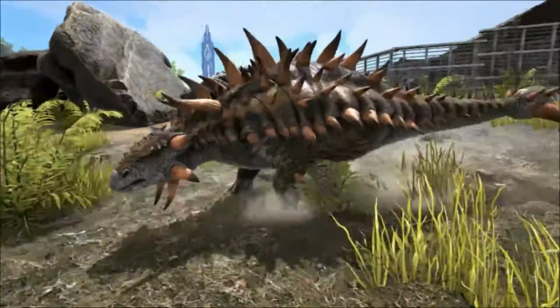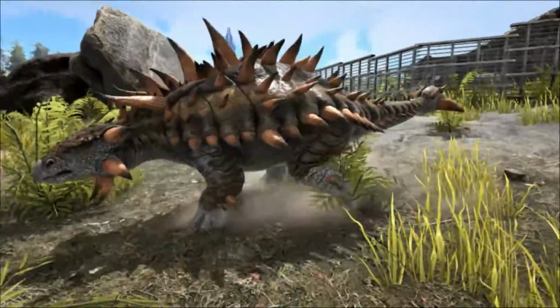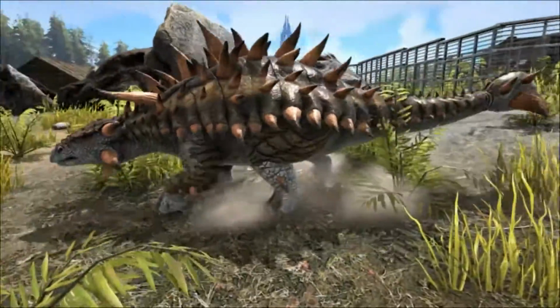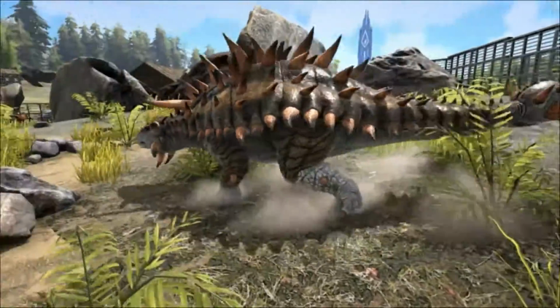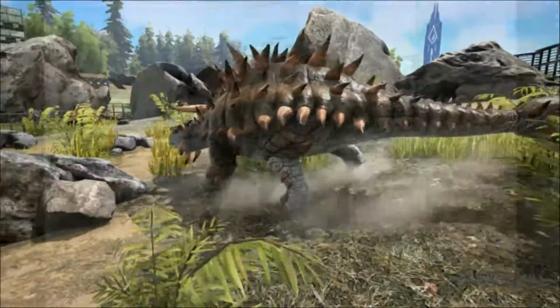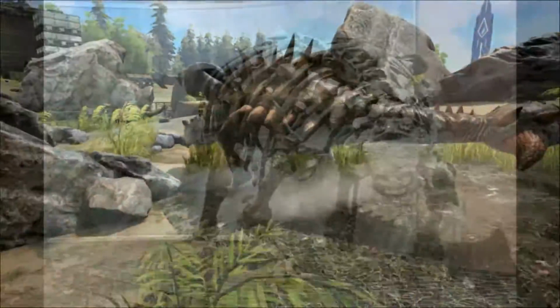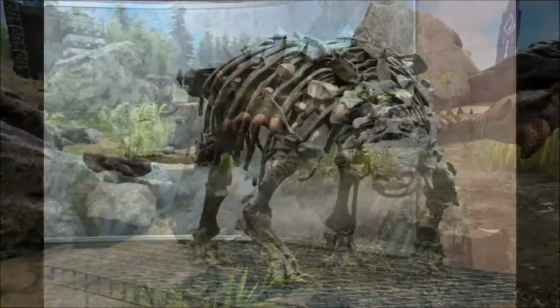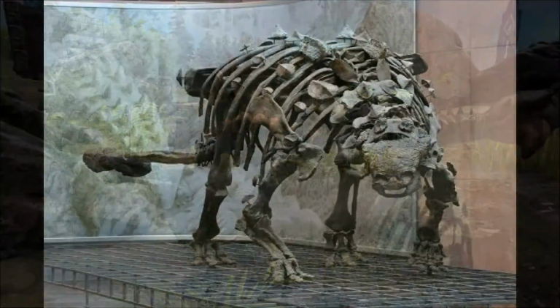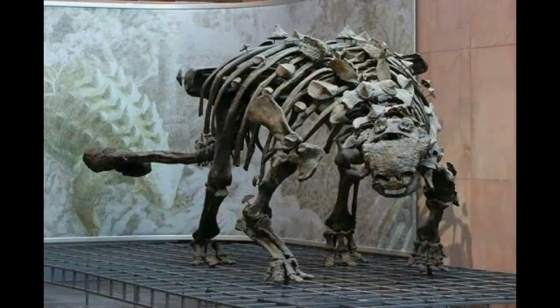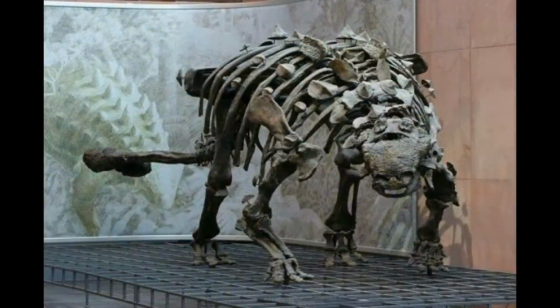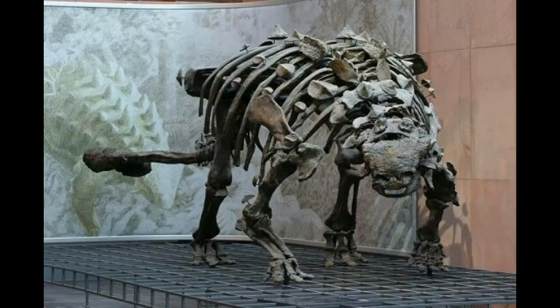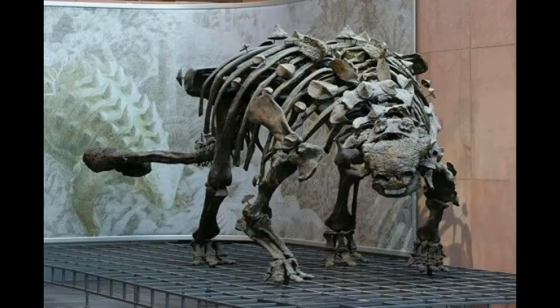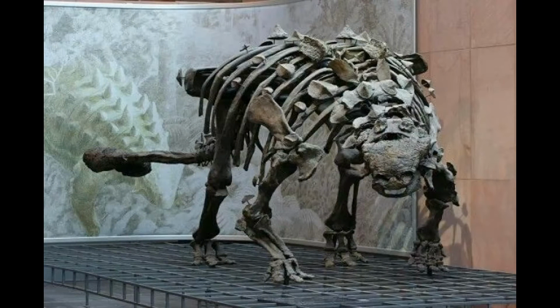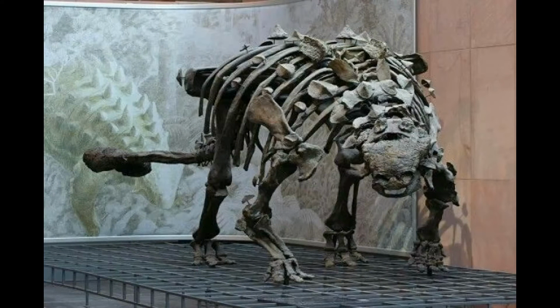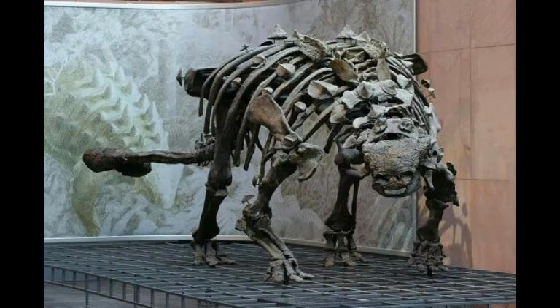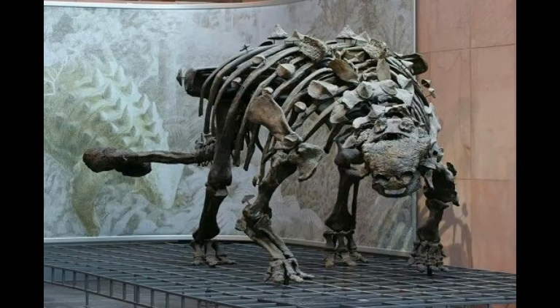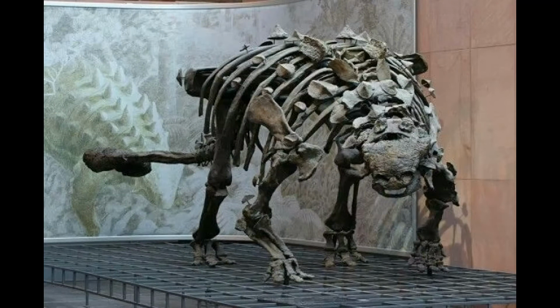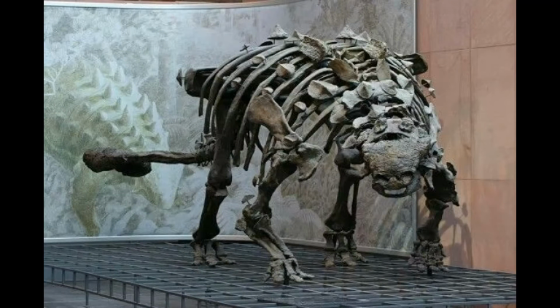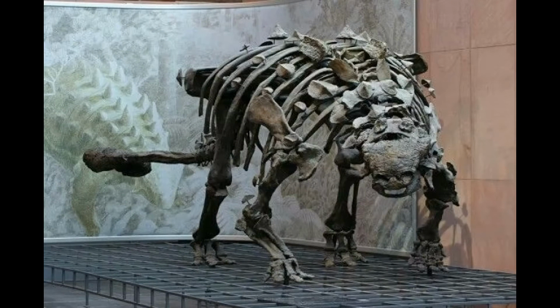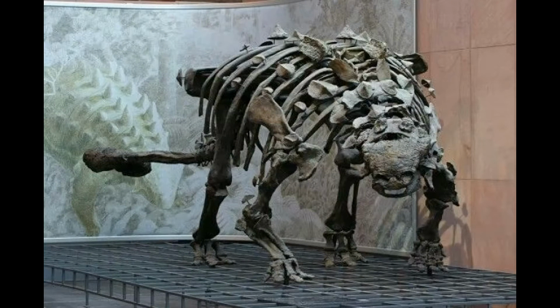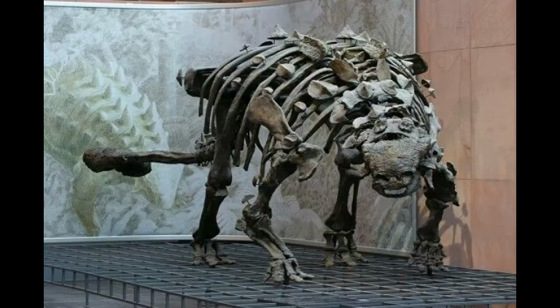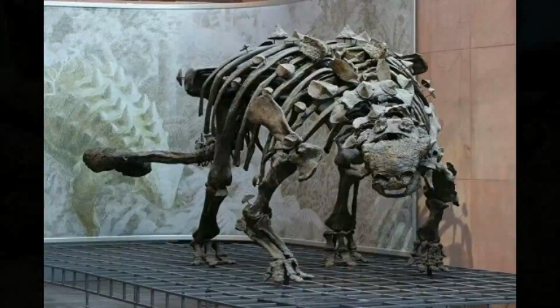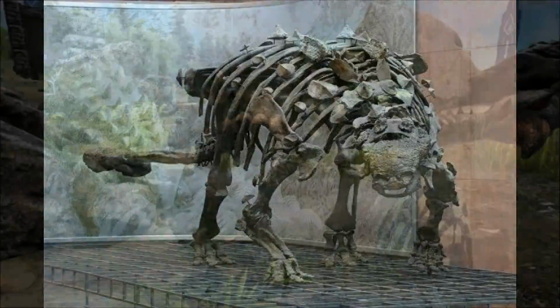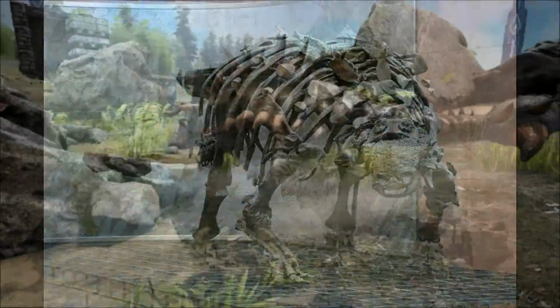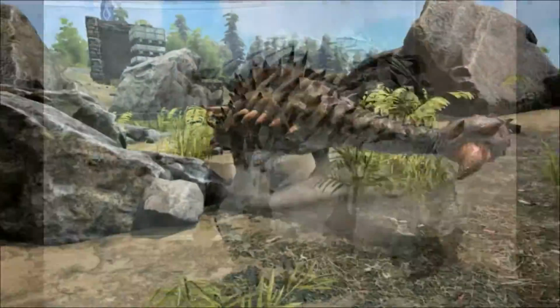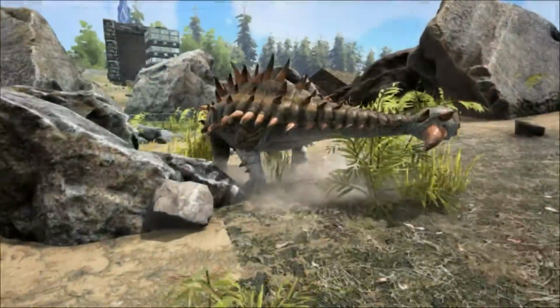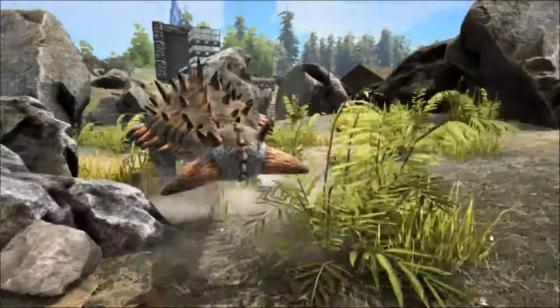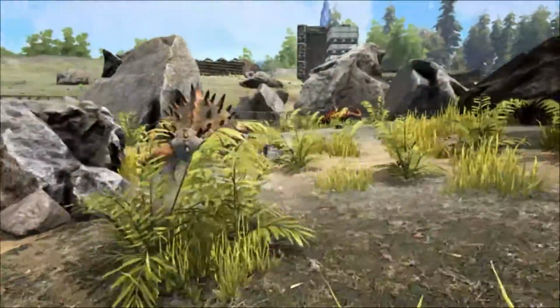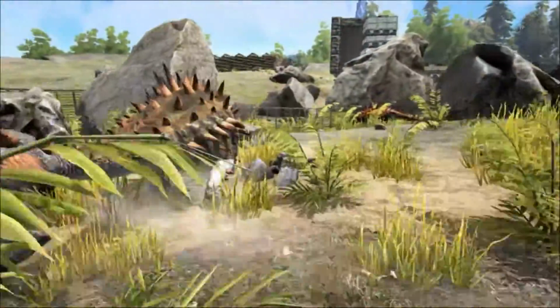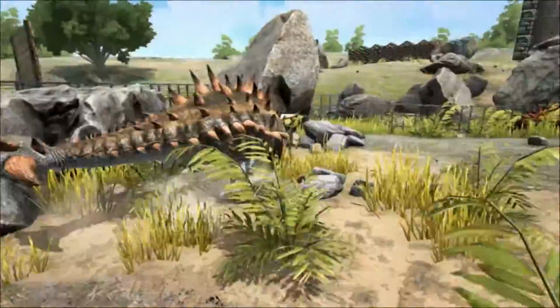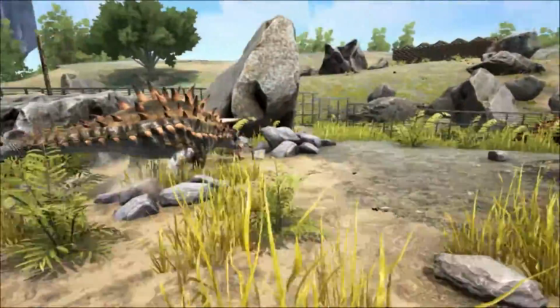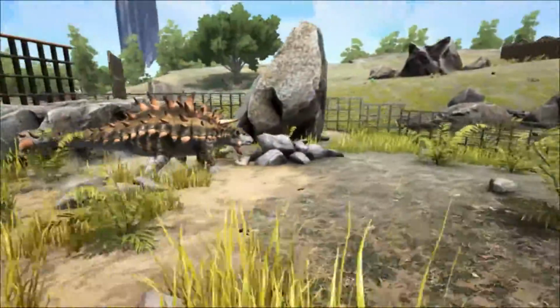The first remains were discovered by an expedition led by paleontologist Barnum Brown in 1906. He named the specimen in 1908, and the name means 'fused lizard' because of the bones in its skull and body that were fused together.